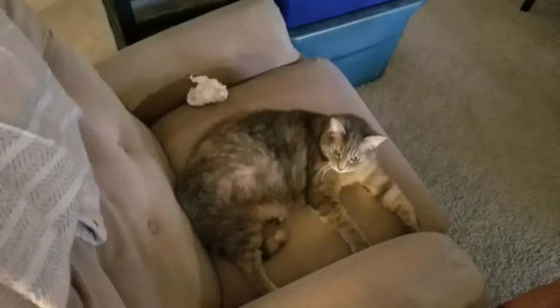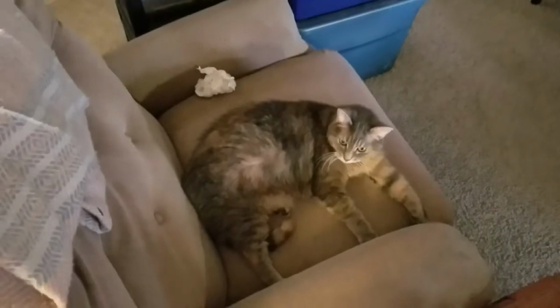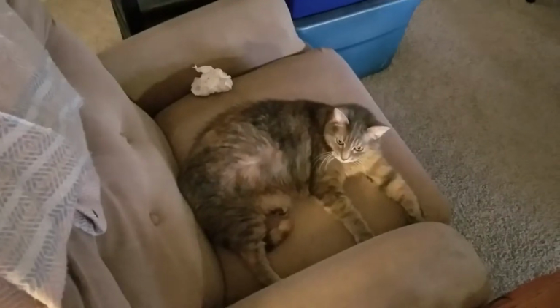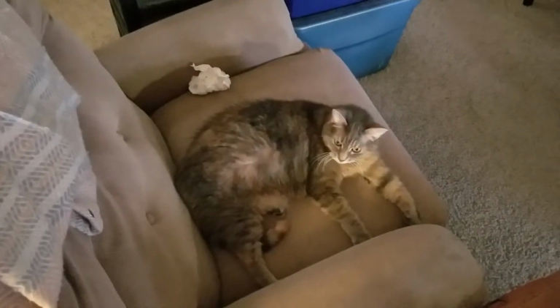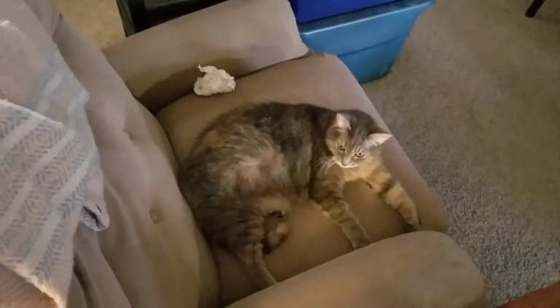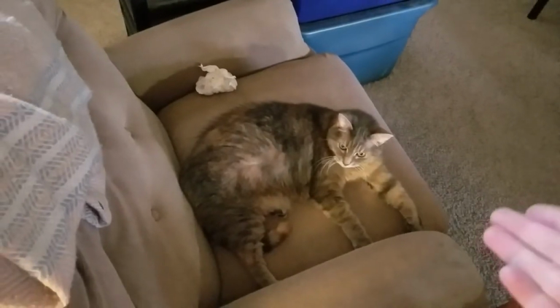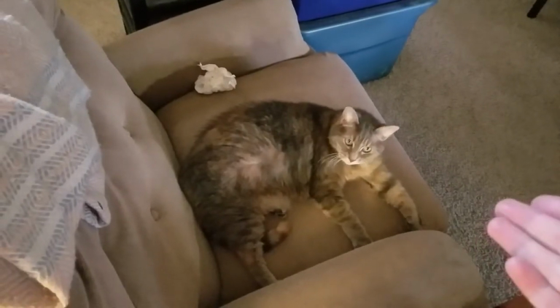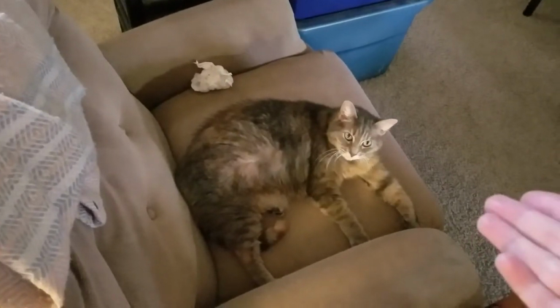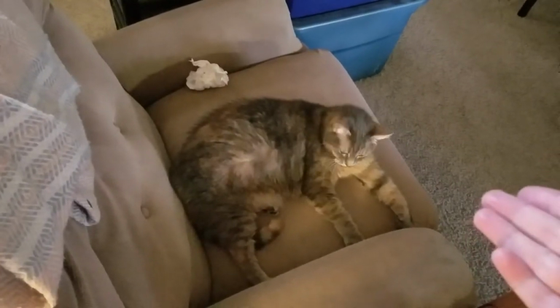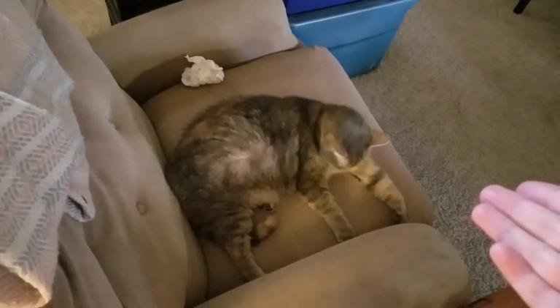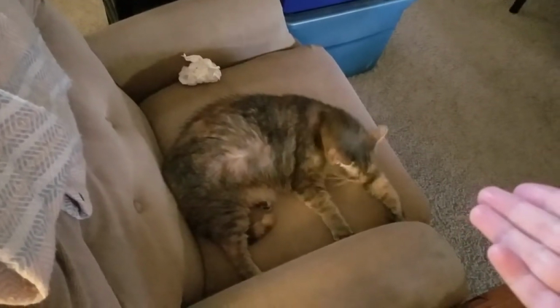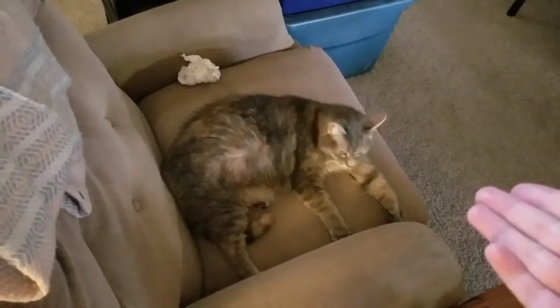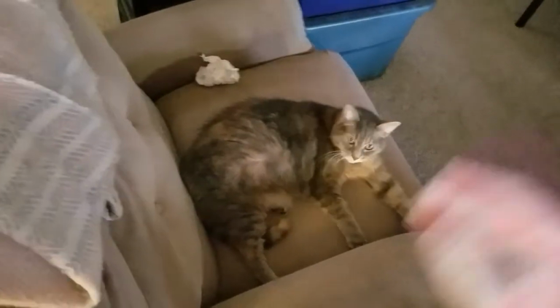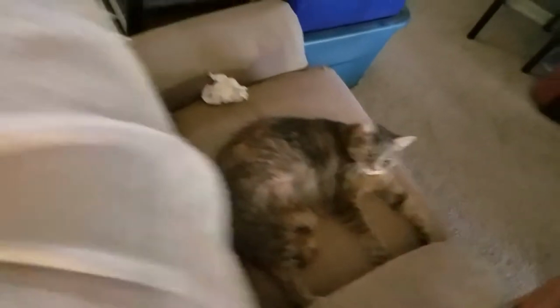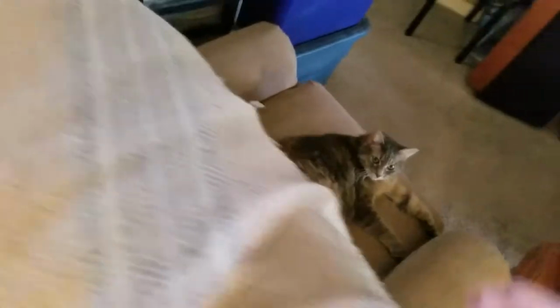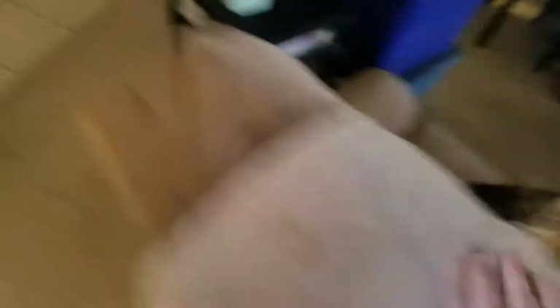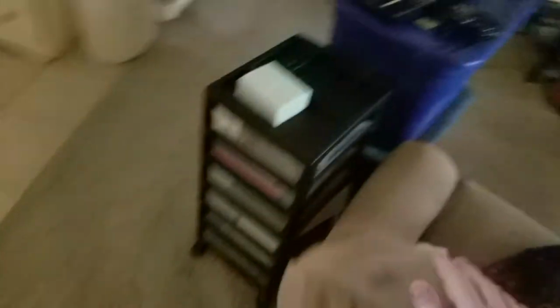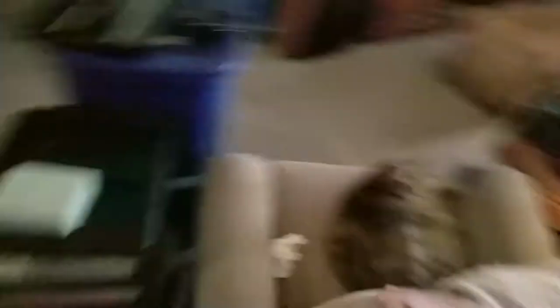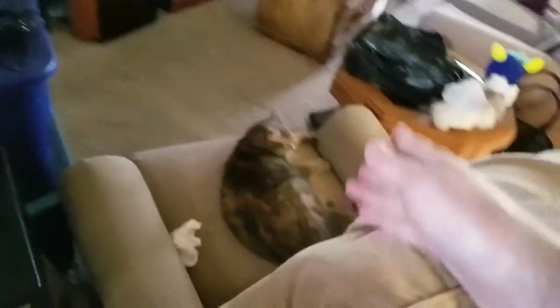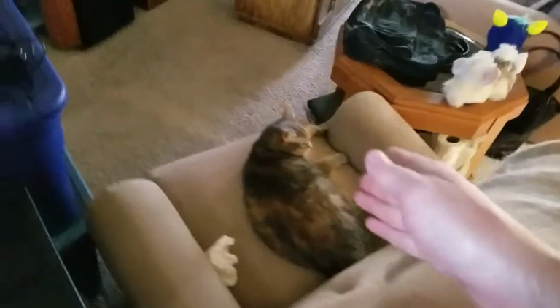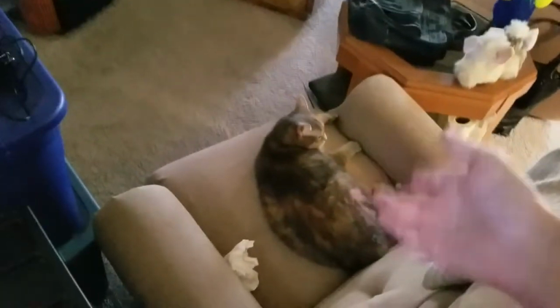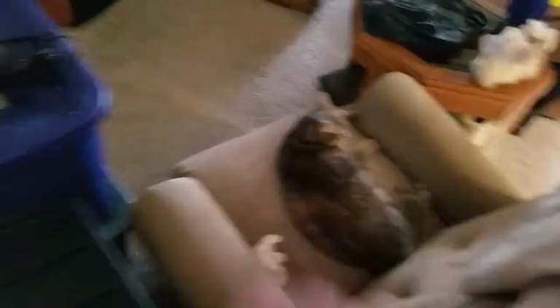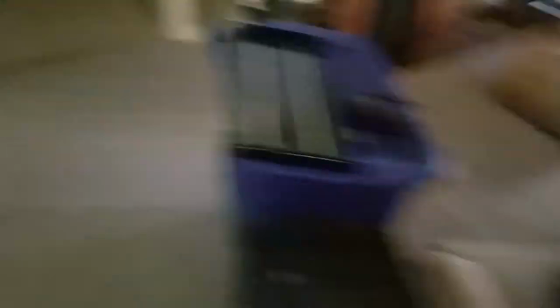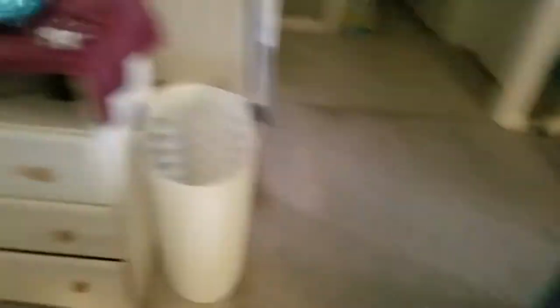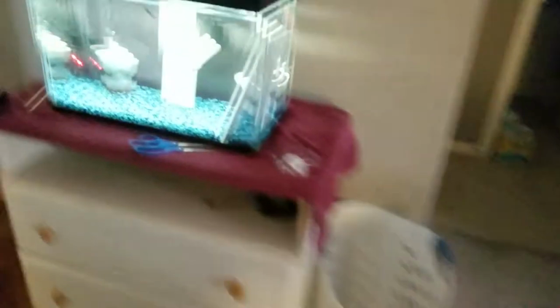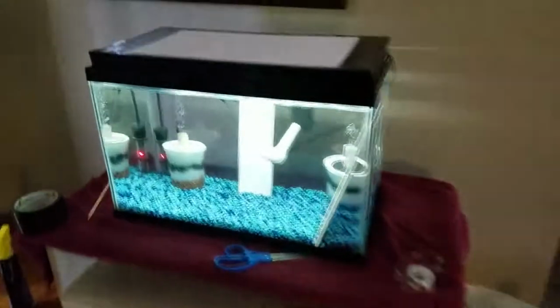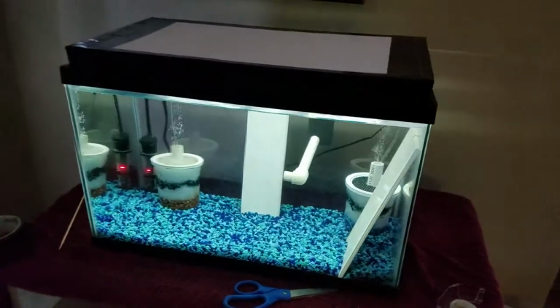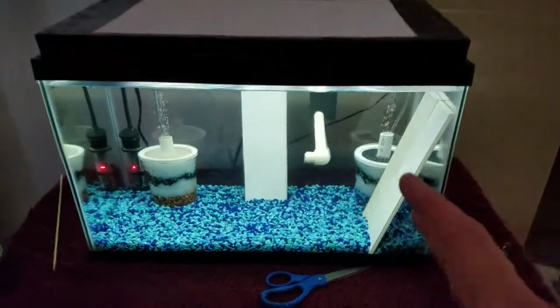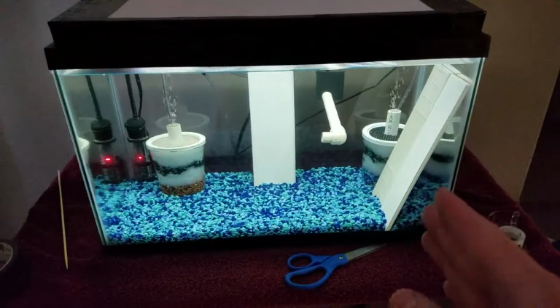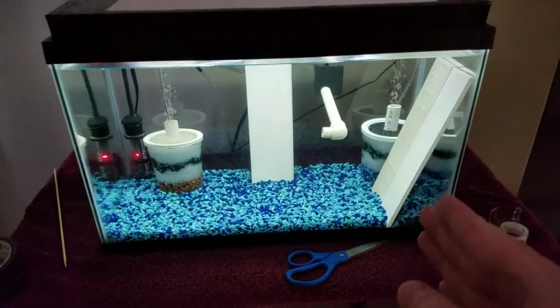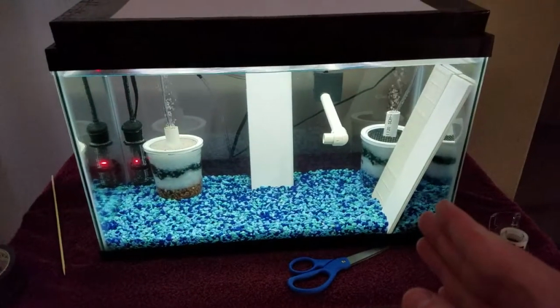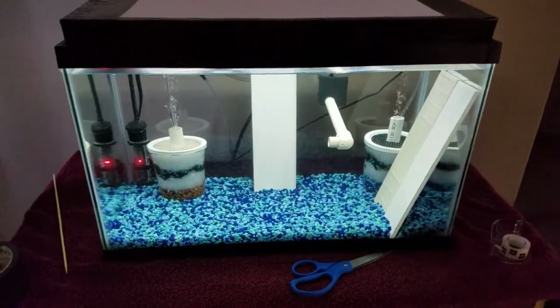This is where Patty tends to stay now. She'll eventually start going back into my room, but not for right now. This is where I'm going to be putting the two angels.